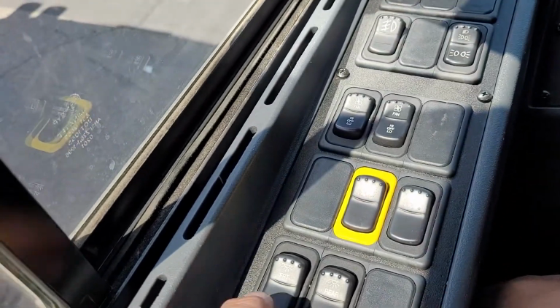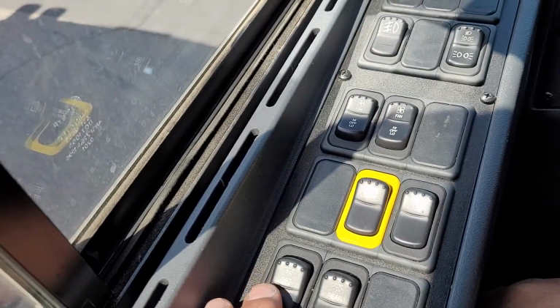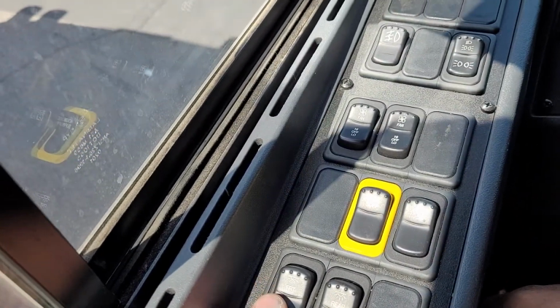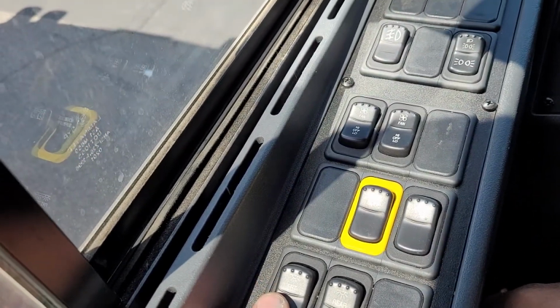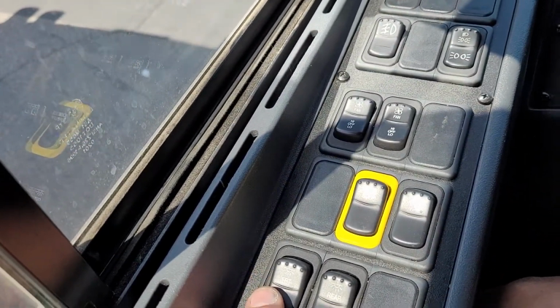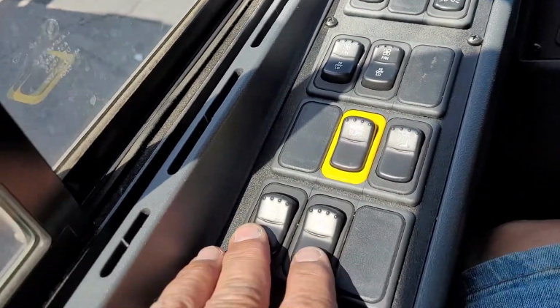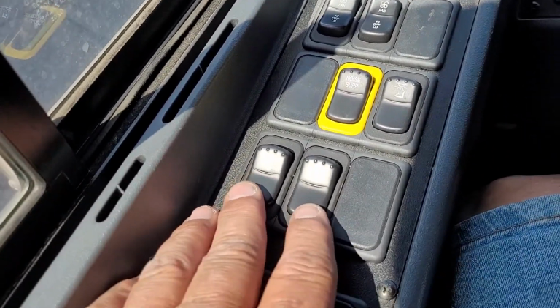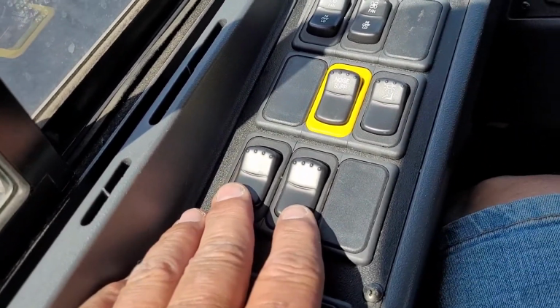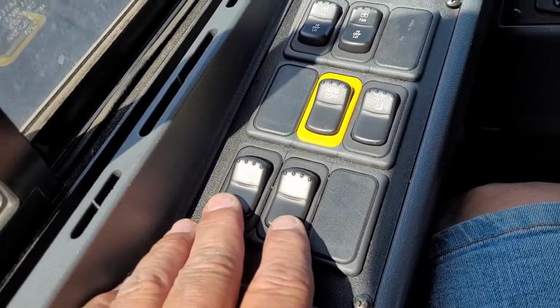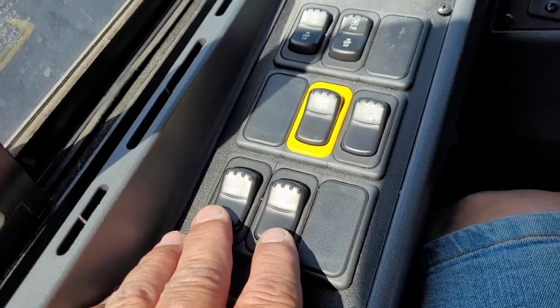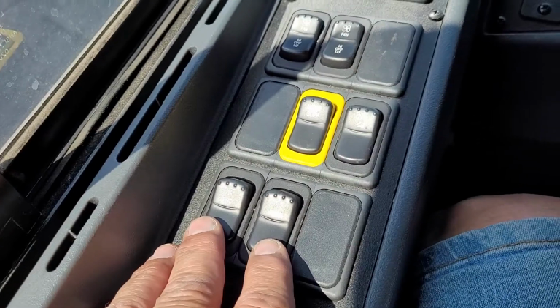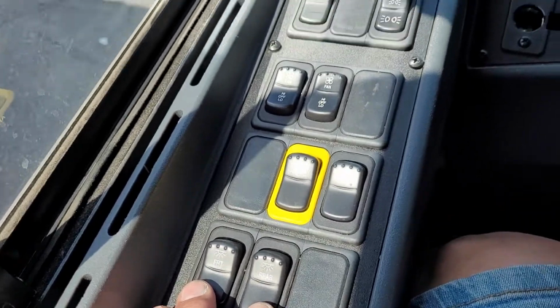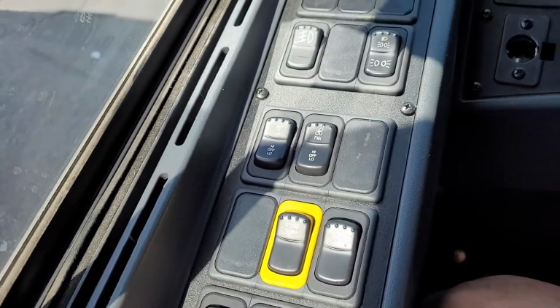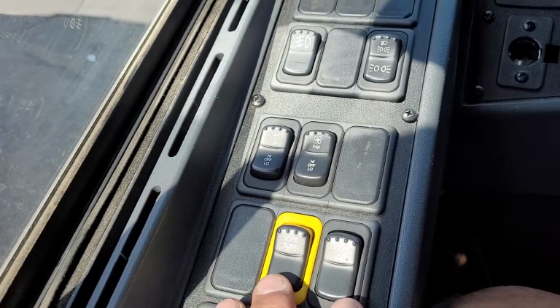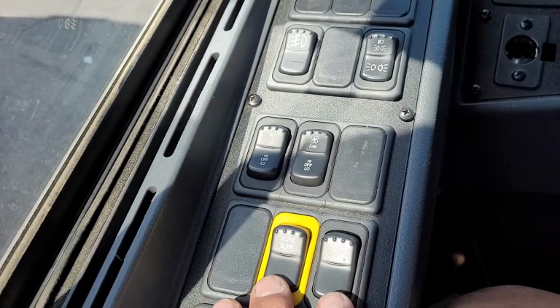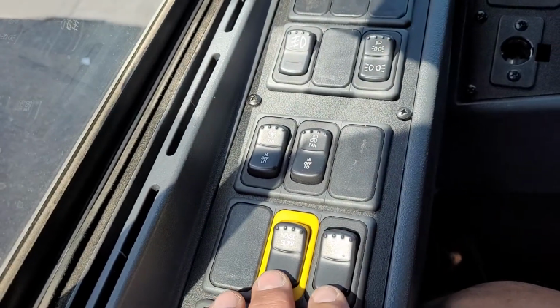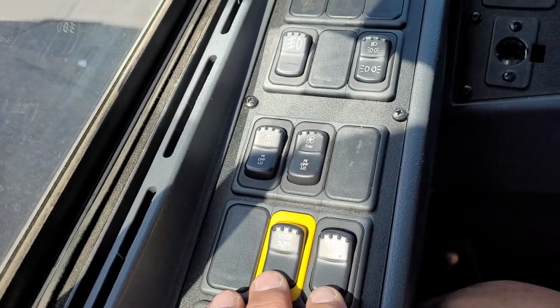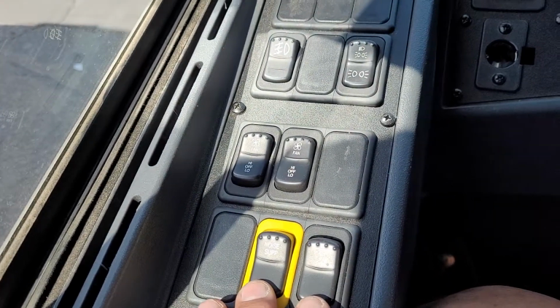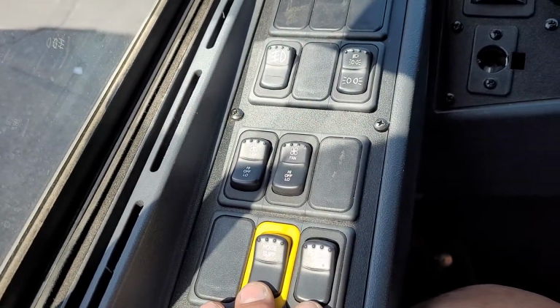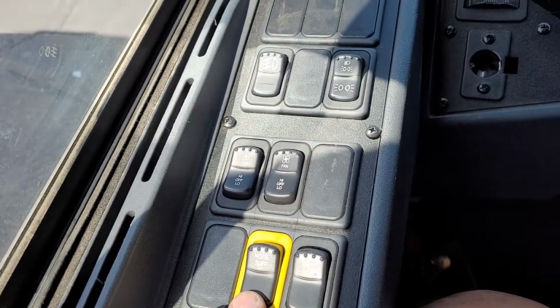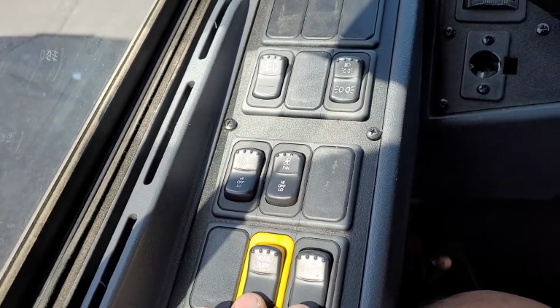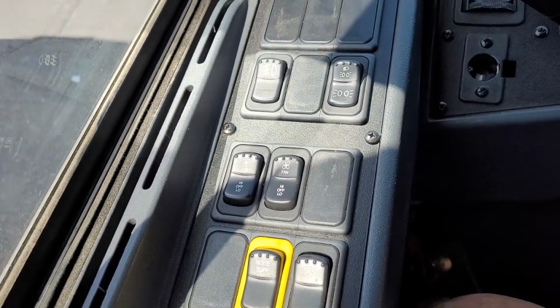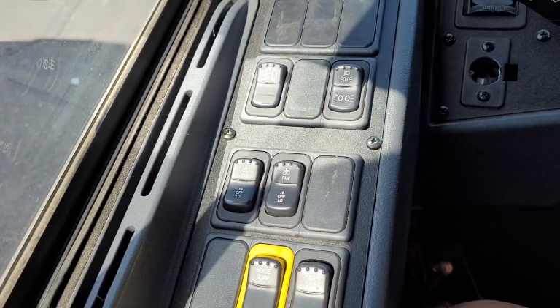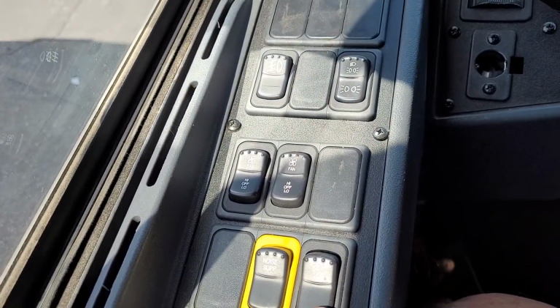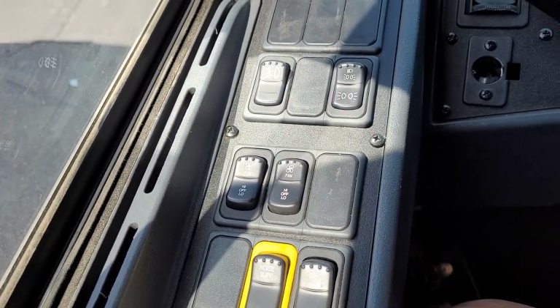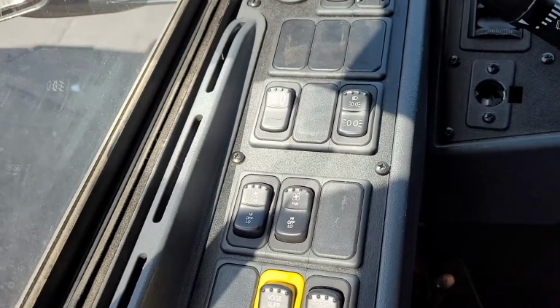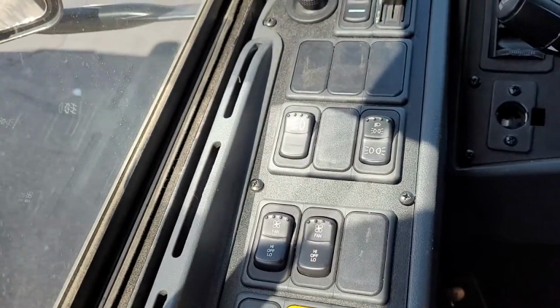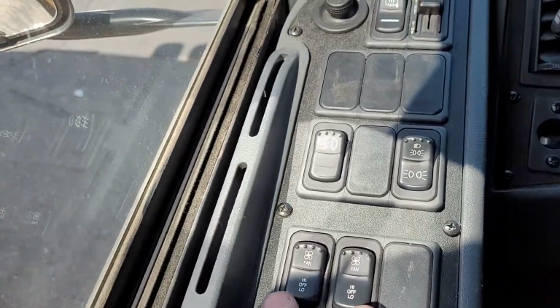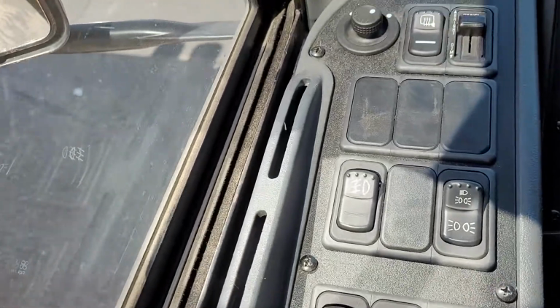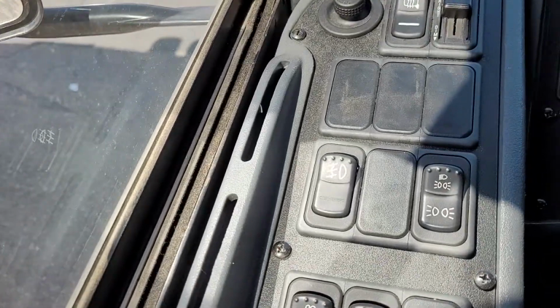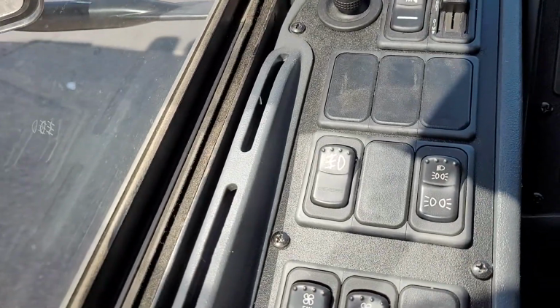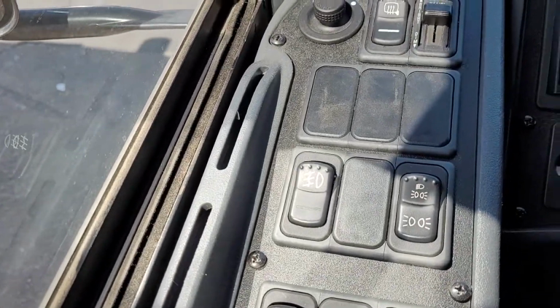Coming up, you've got your front and rear dome lights, noise suppression, you have the railroad crossing turn-off switch, driver light, and defrost fans.